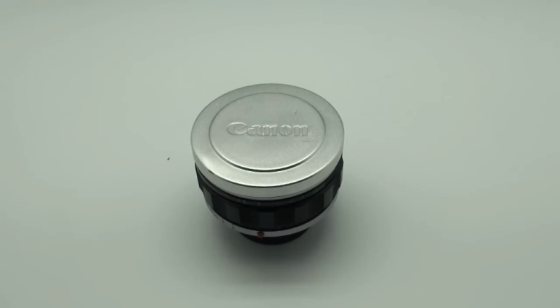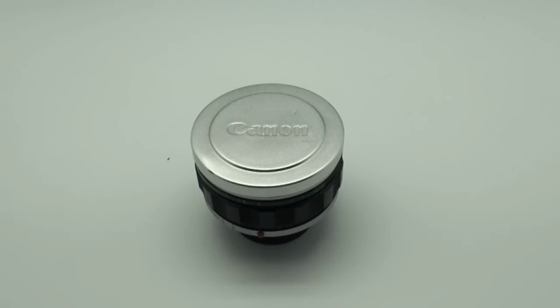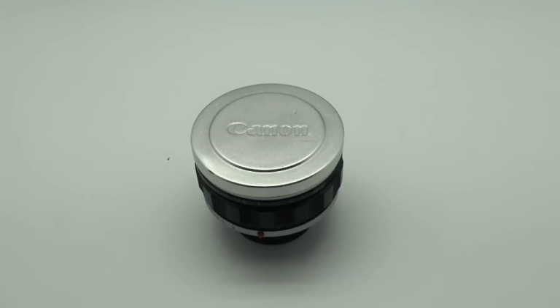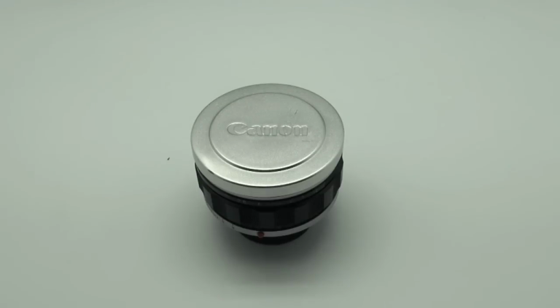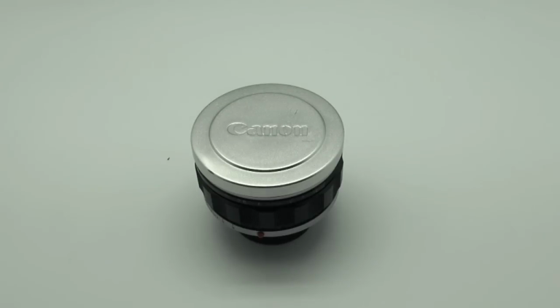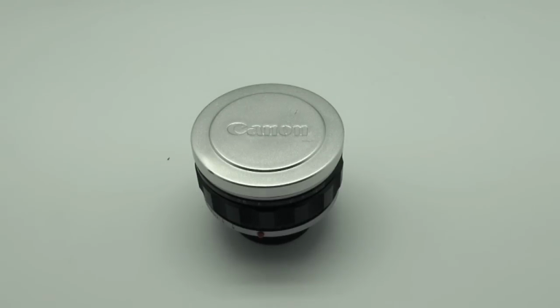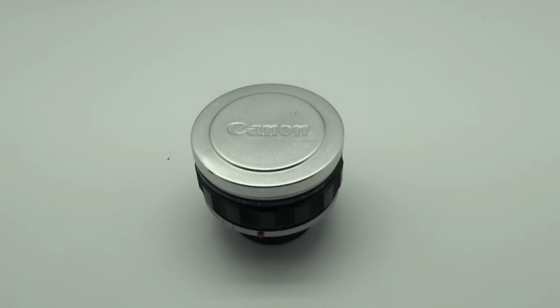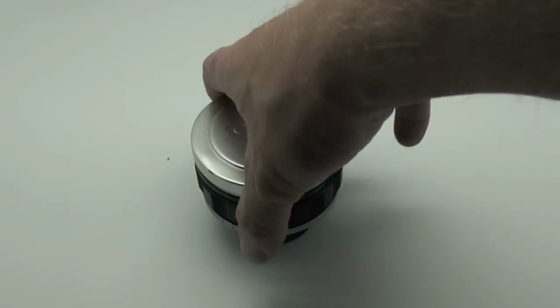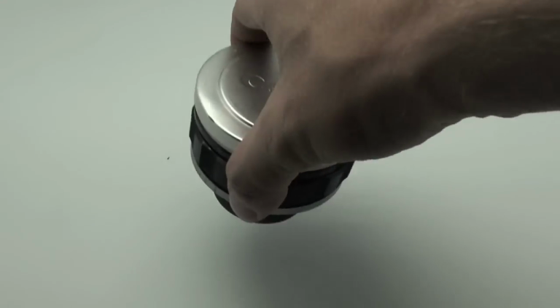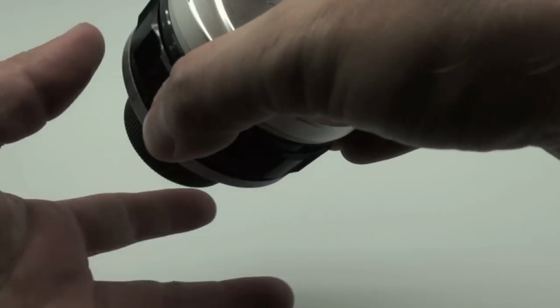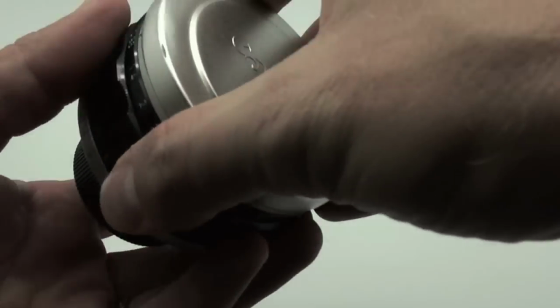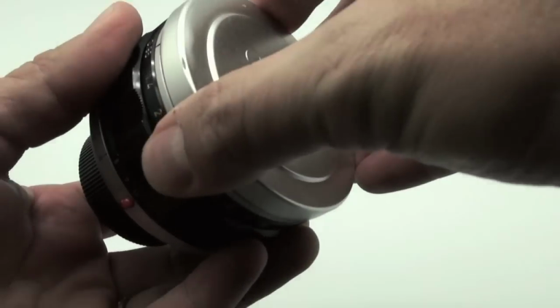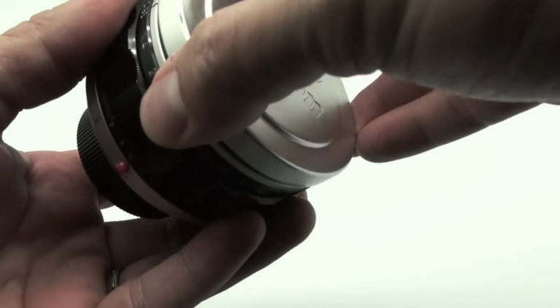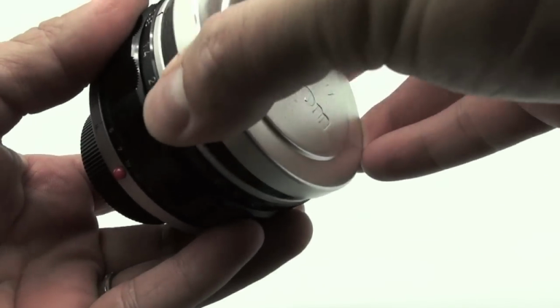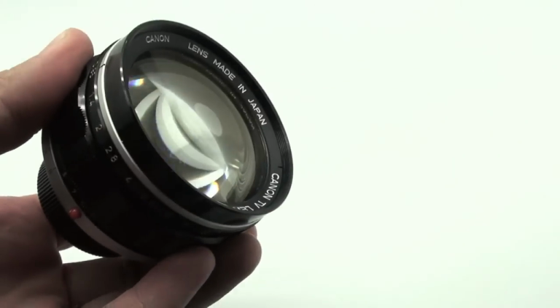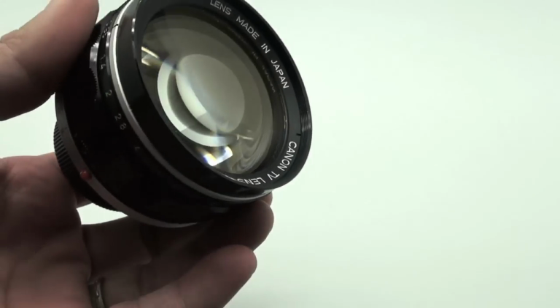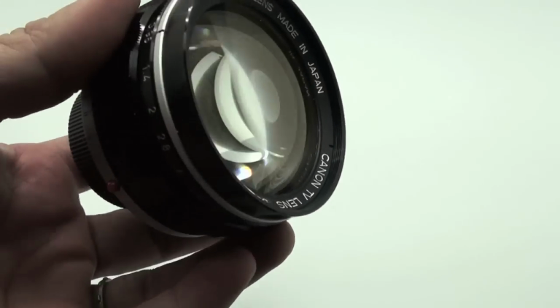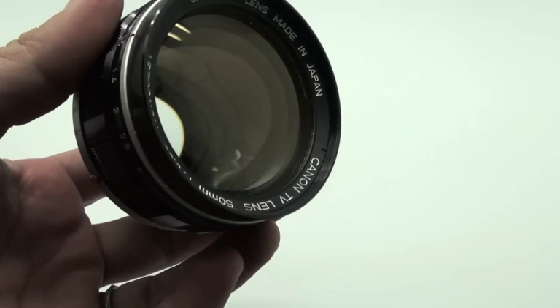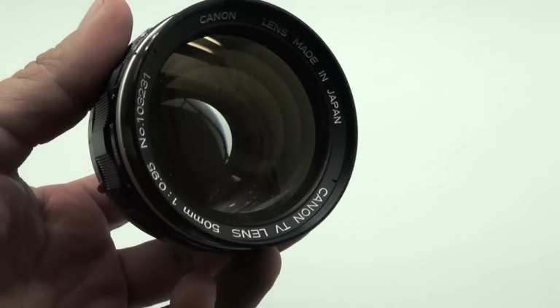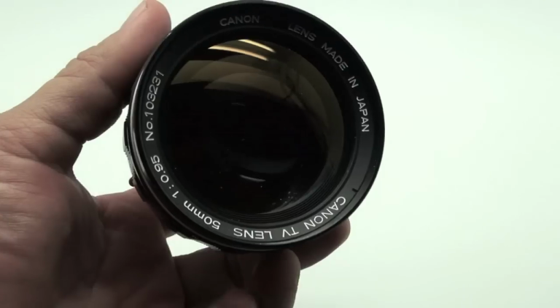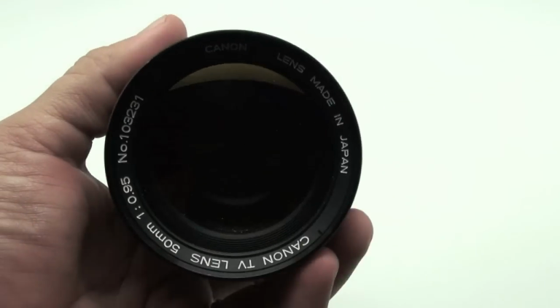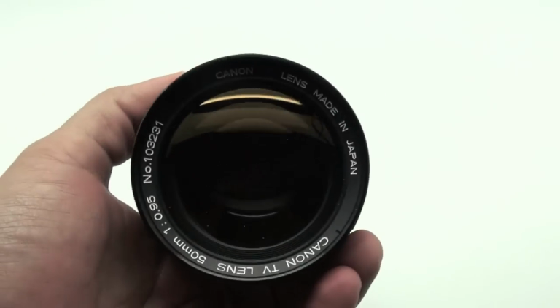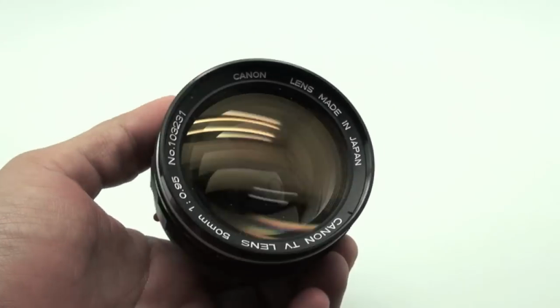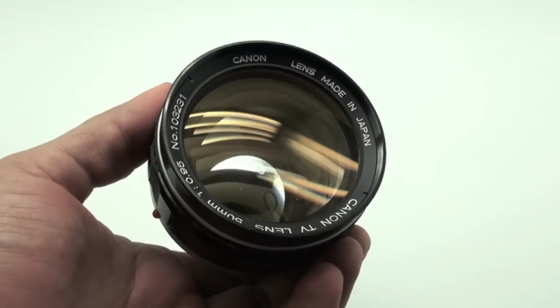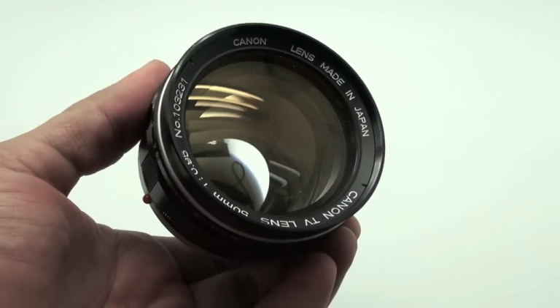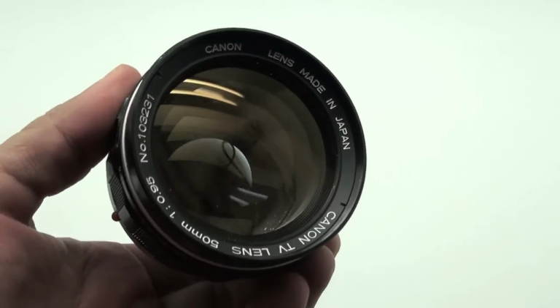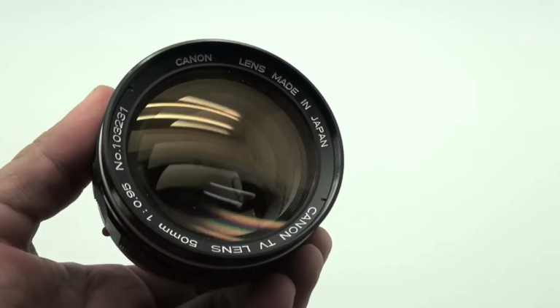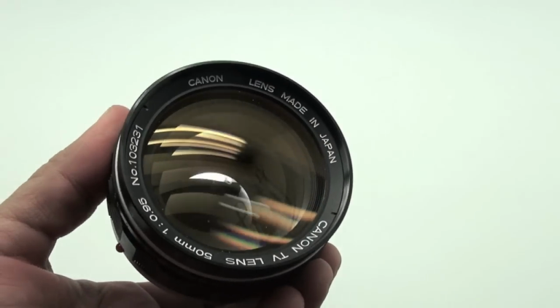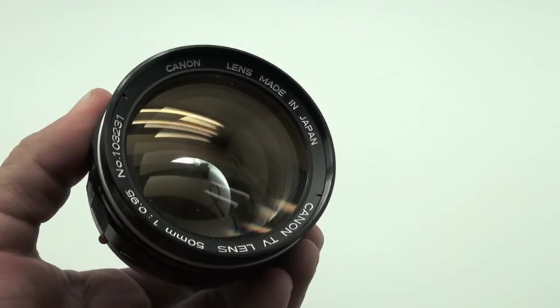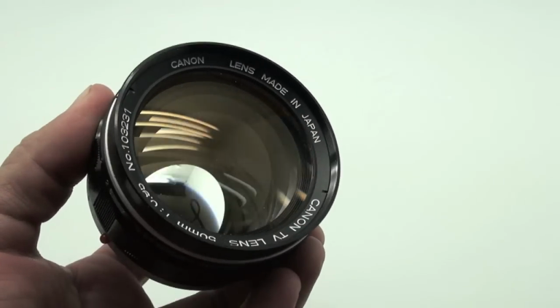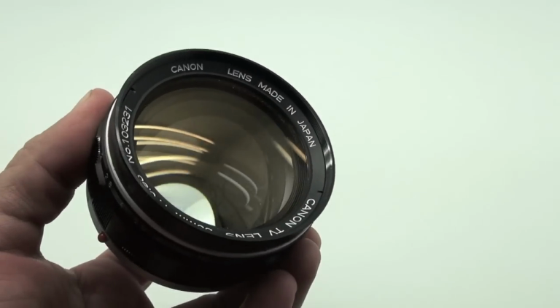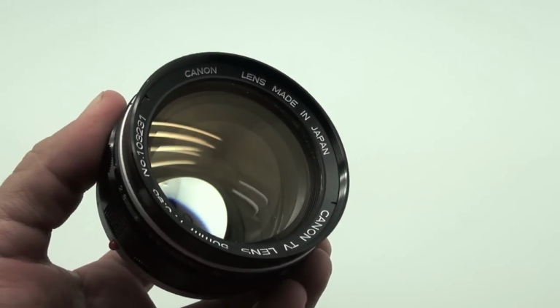The reason it's called the dream lens is because this is an old classic lens from the 60s and 70s with an f/0.95 aperture. This is a 50mm f/0.95.